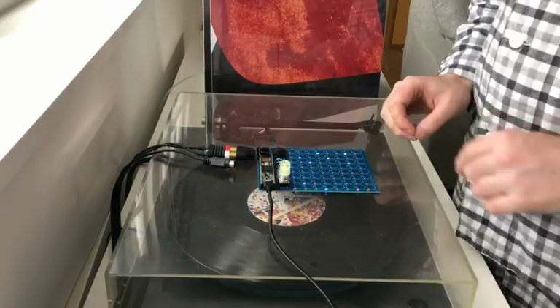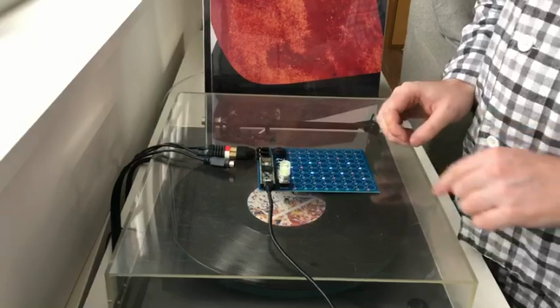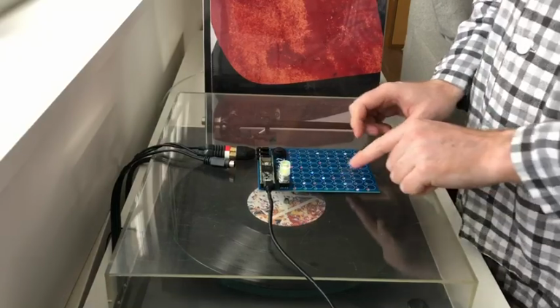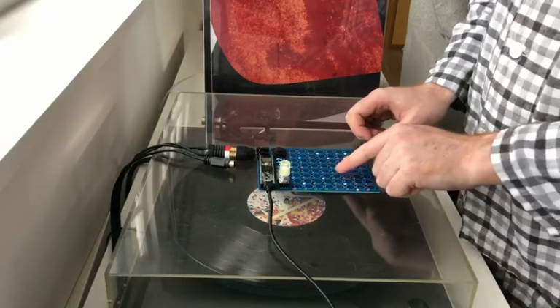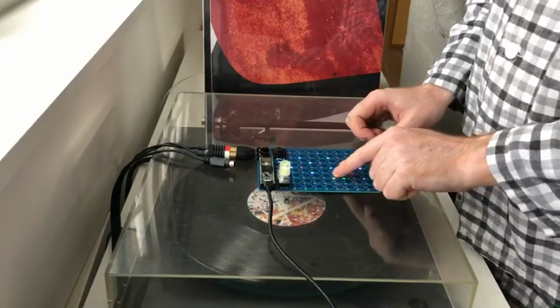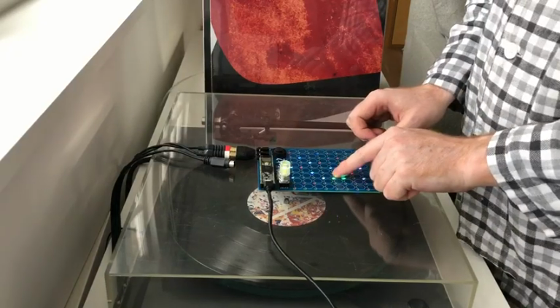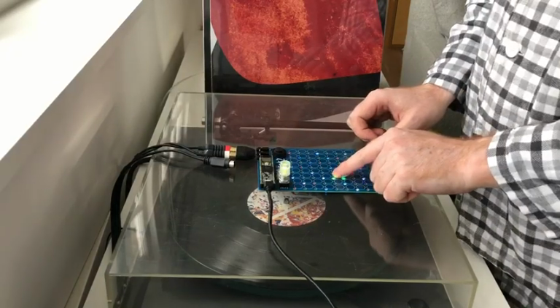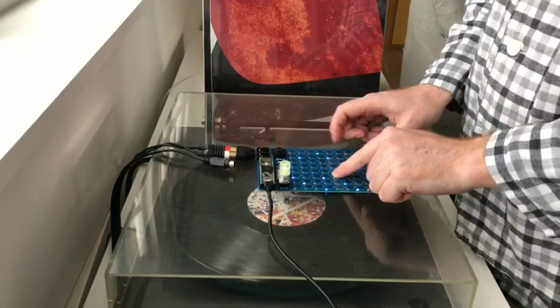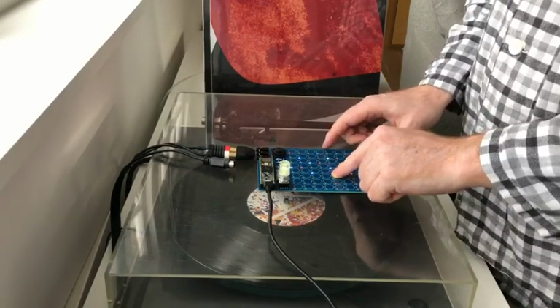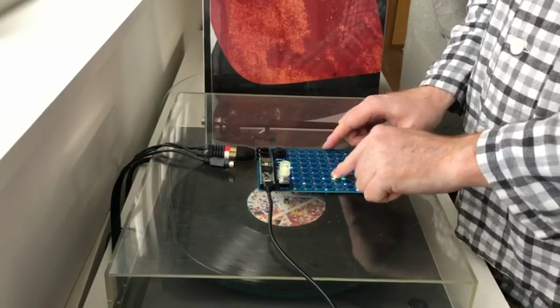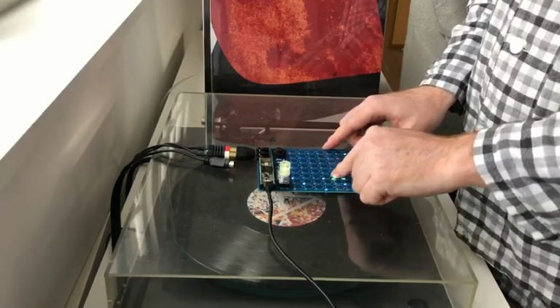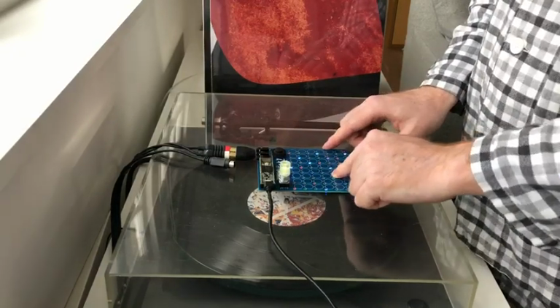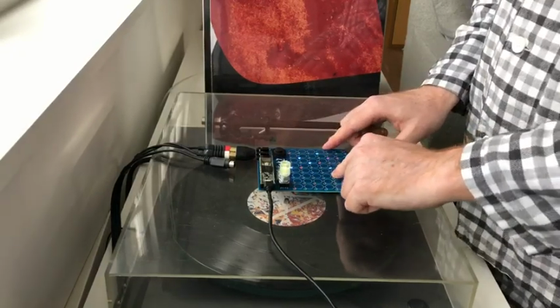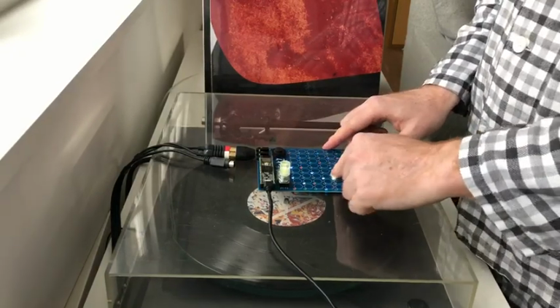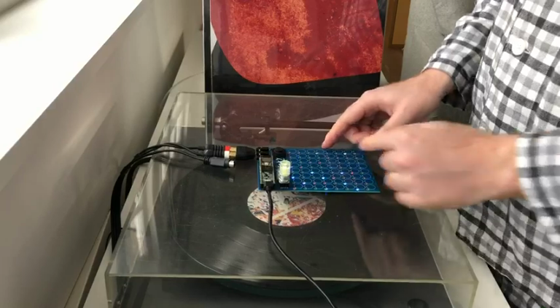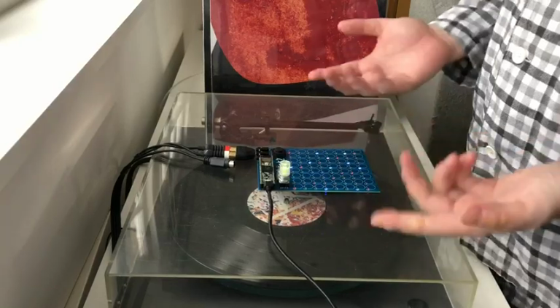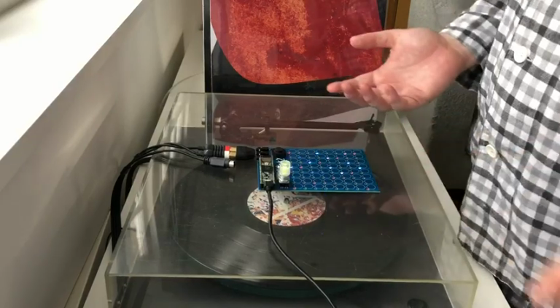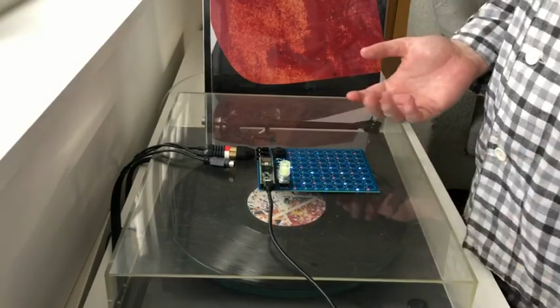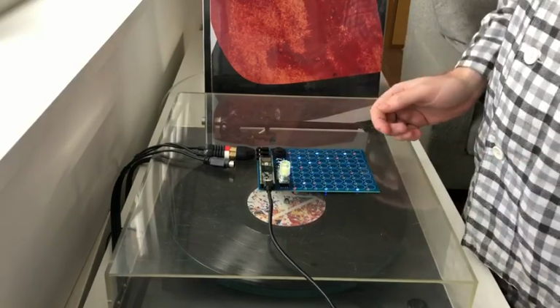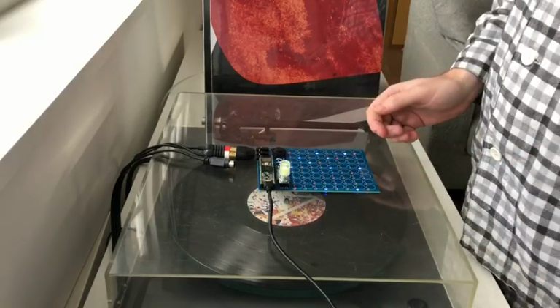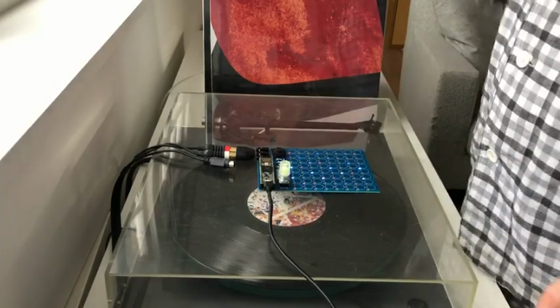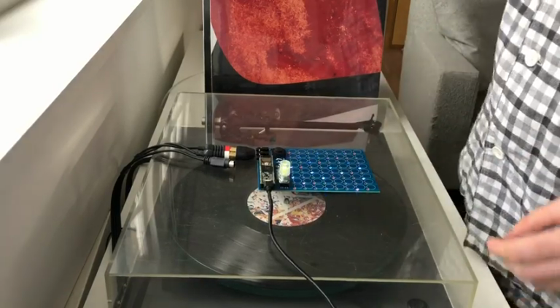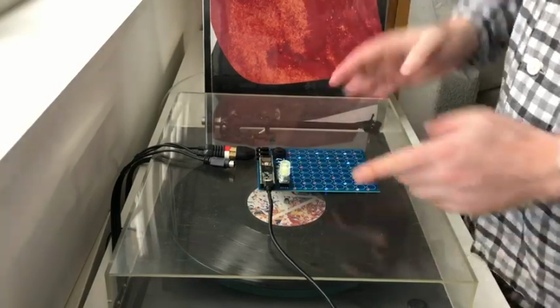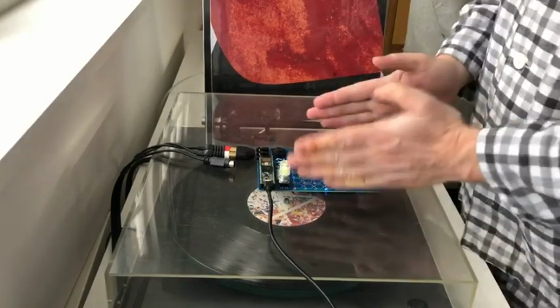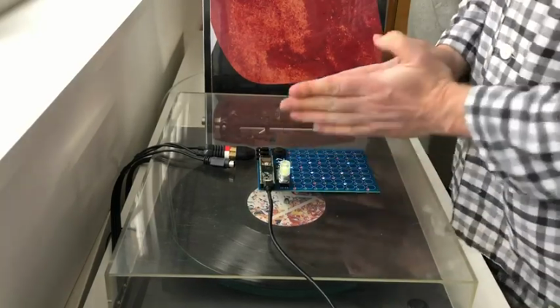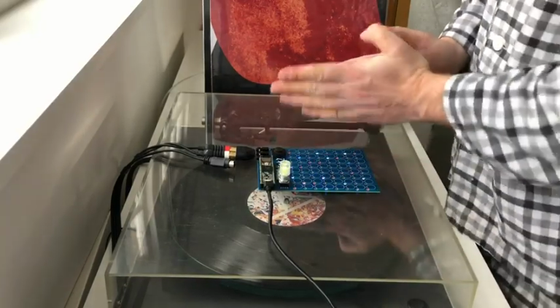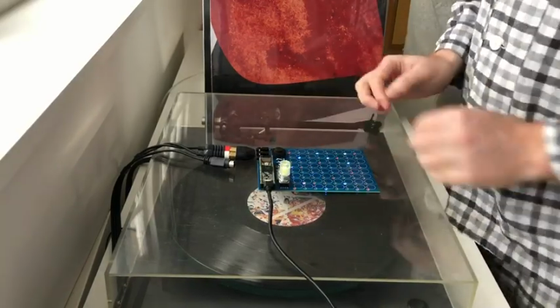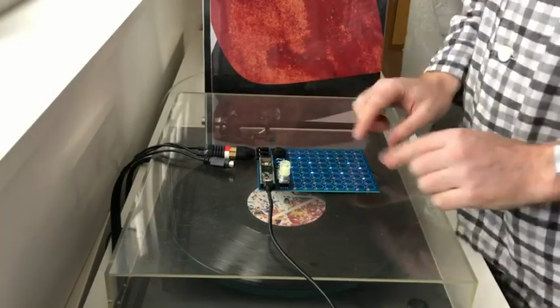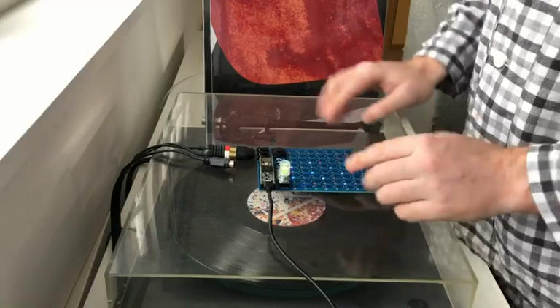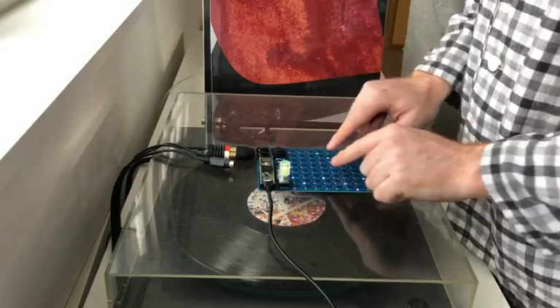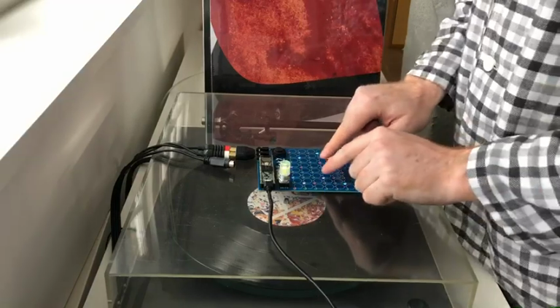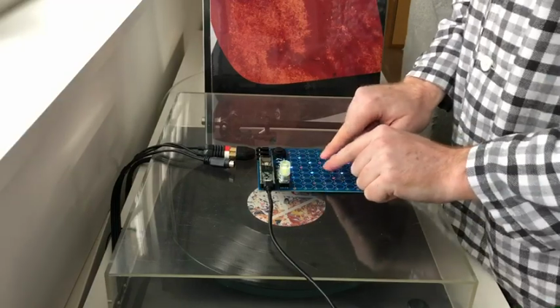So it's touch sensitive and you can sort of do a bit of vibrato, and I decided I wanted to embrace the imperfections of the capacitive touch. It's eight analog sliders, so it has multi-touch as well.